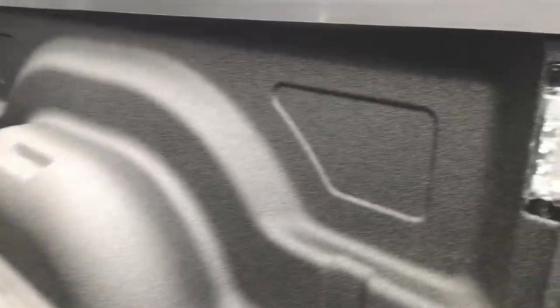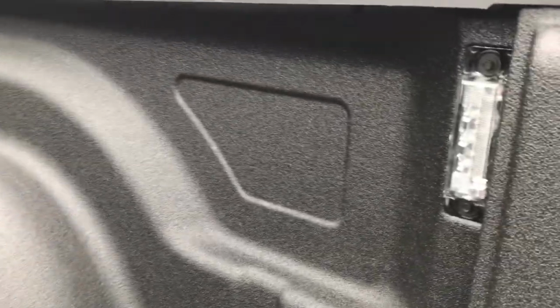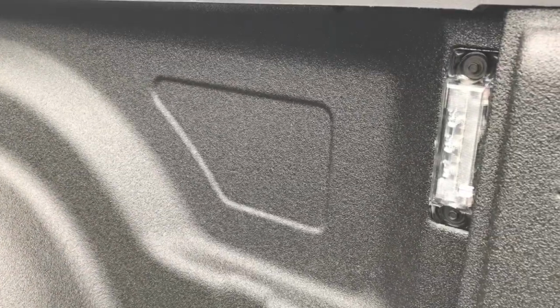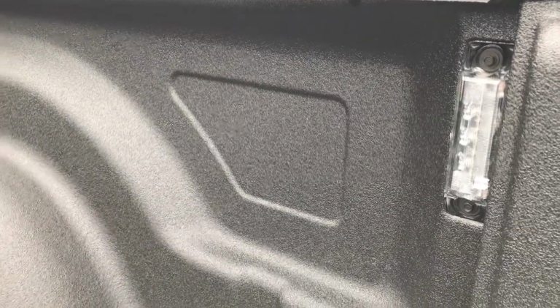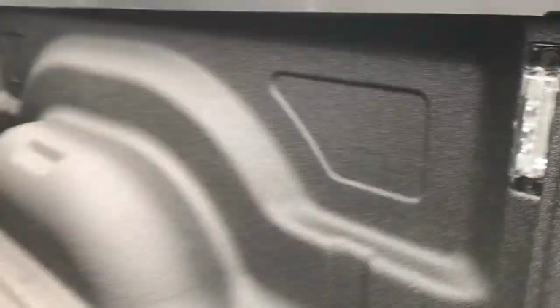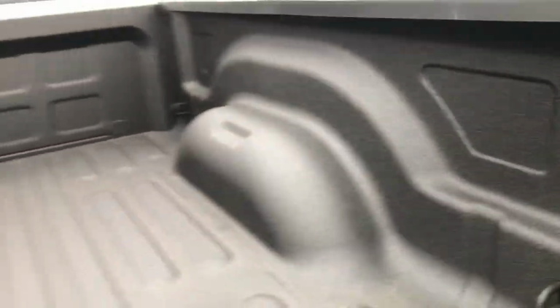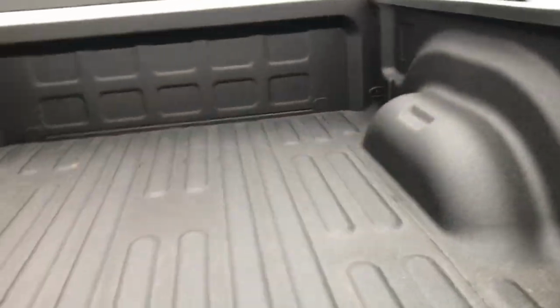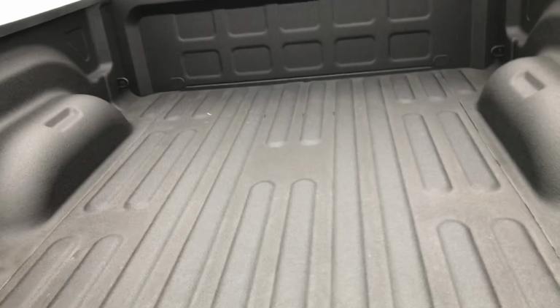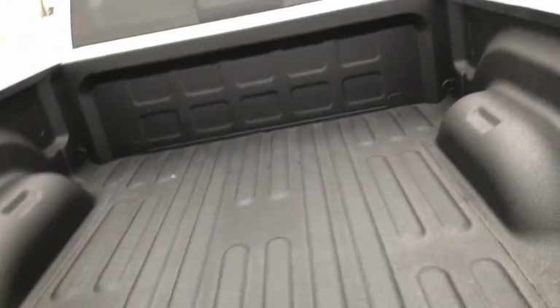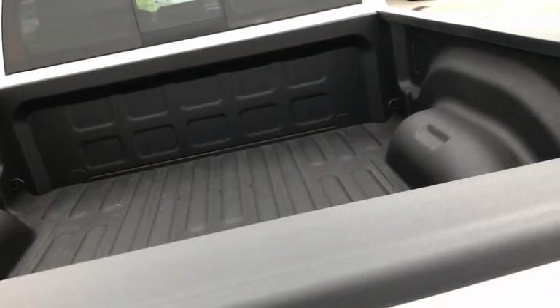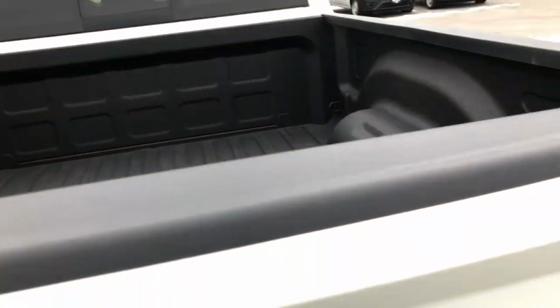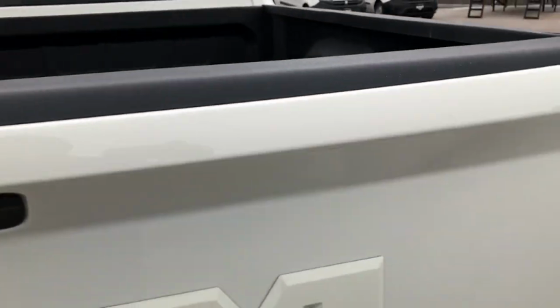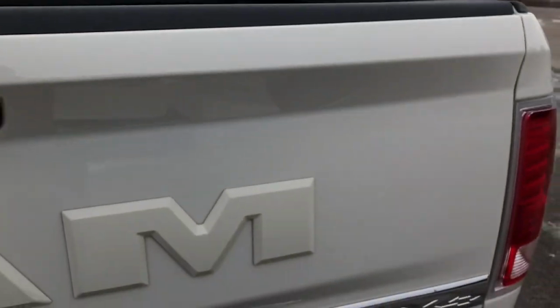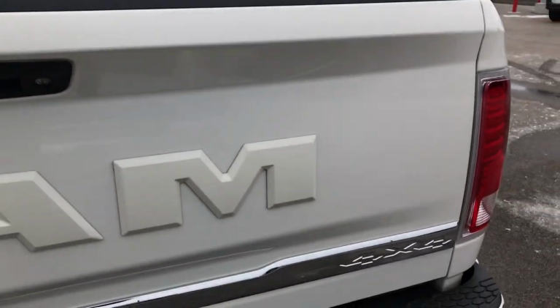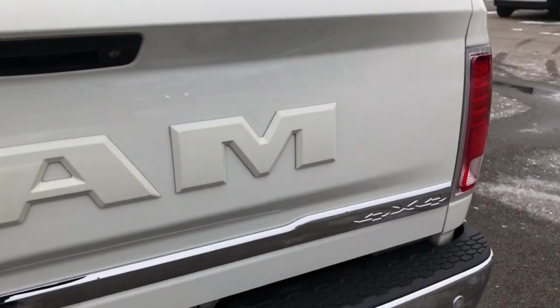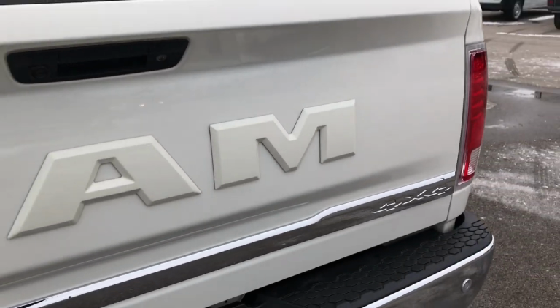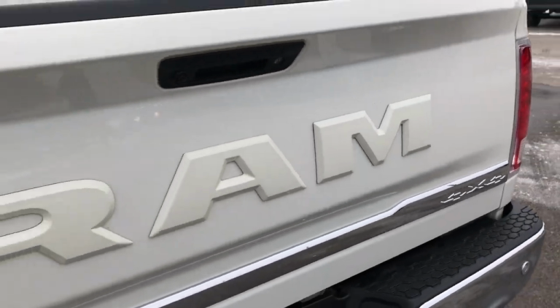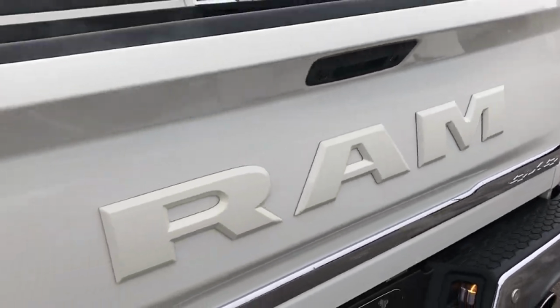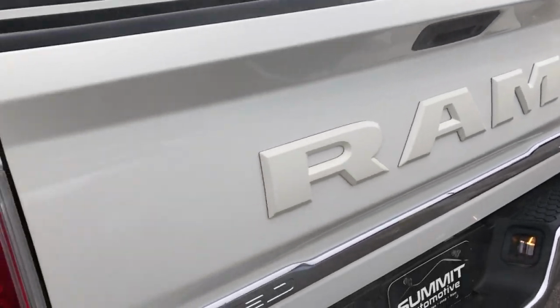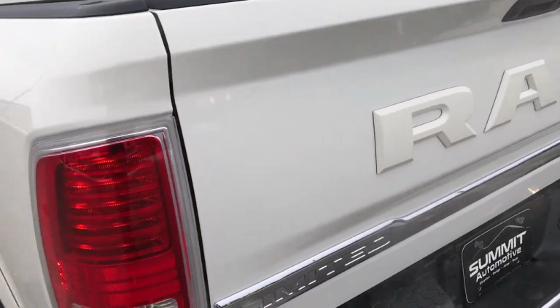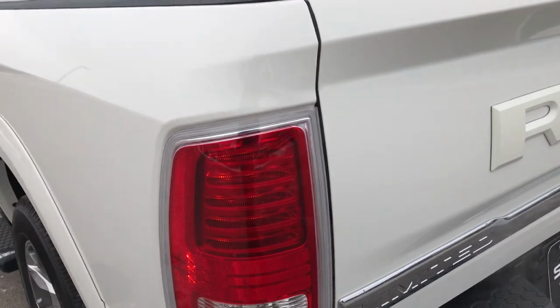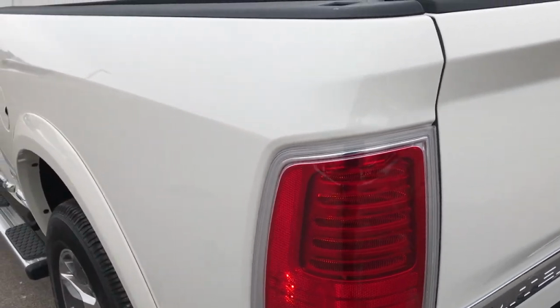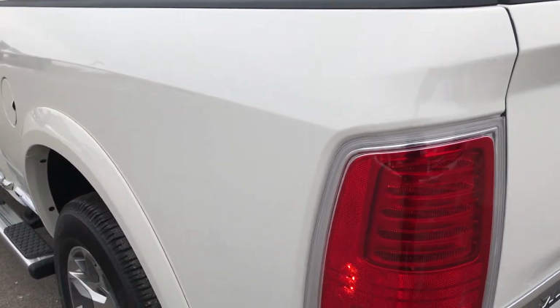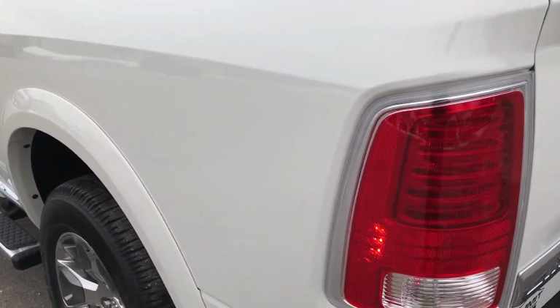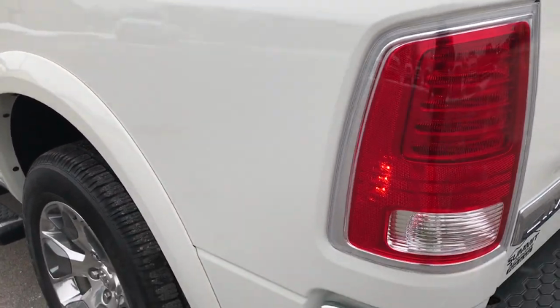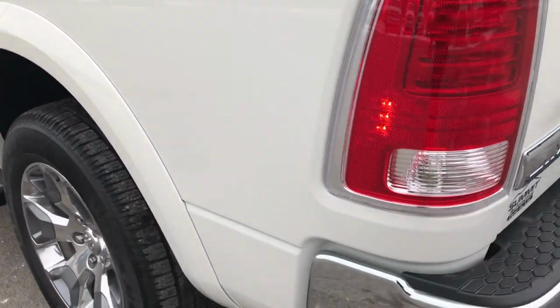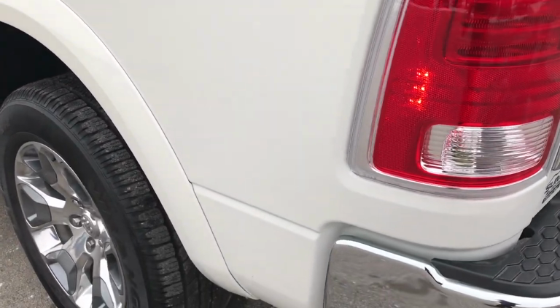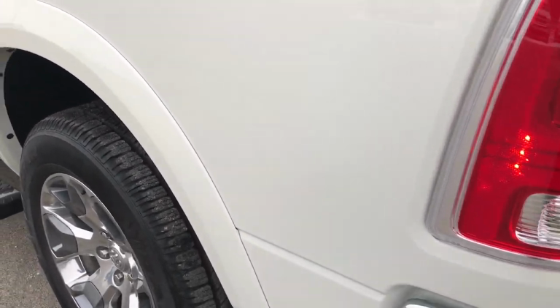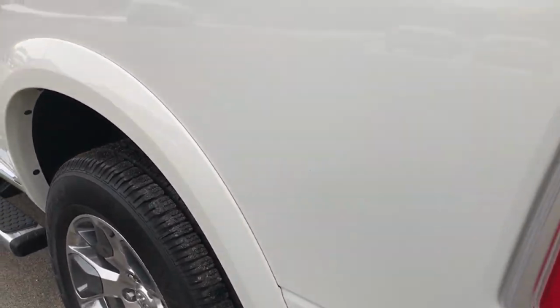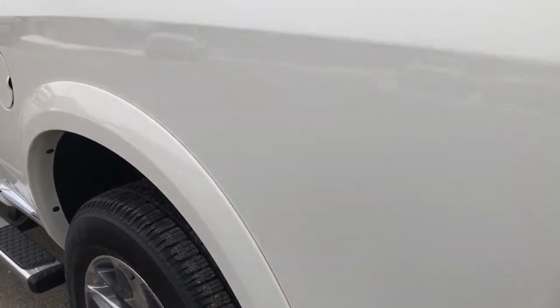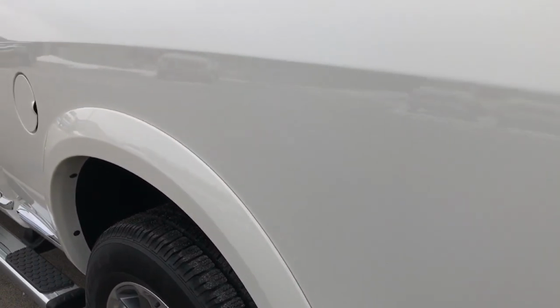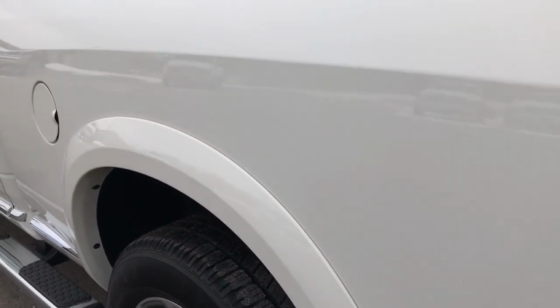It has the LED bed lighting — very cool feature. Just absolutely perfect all the way around on this truck, inside and out, as we'll see in a second.